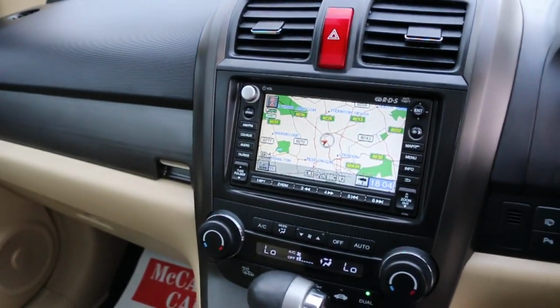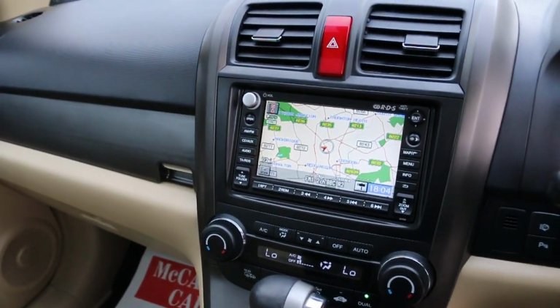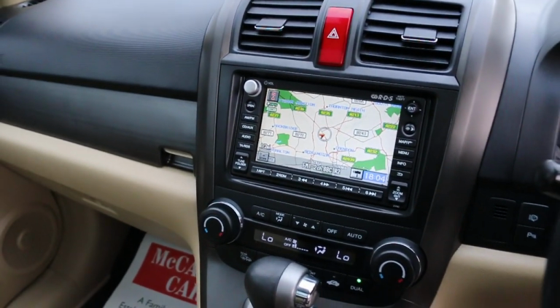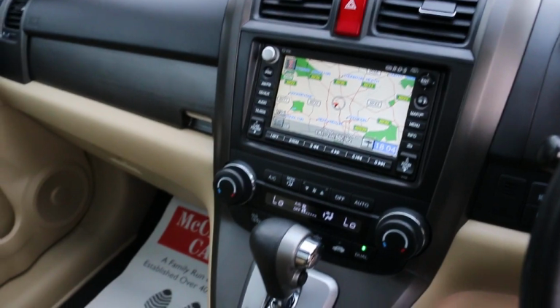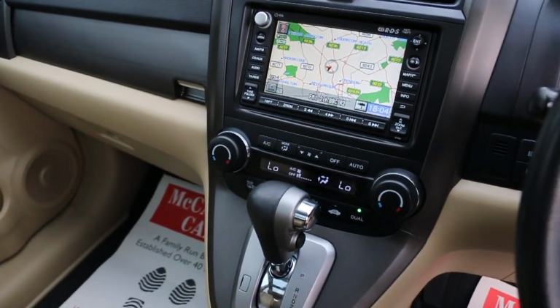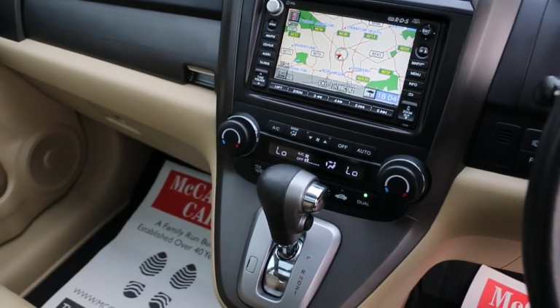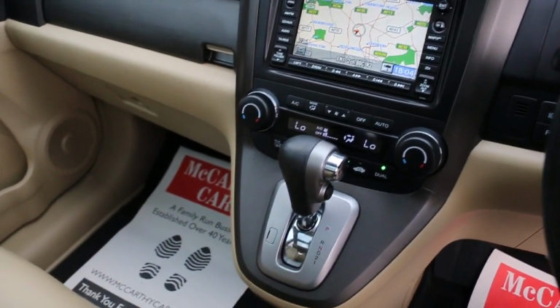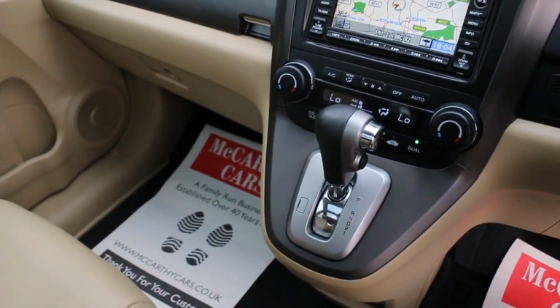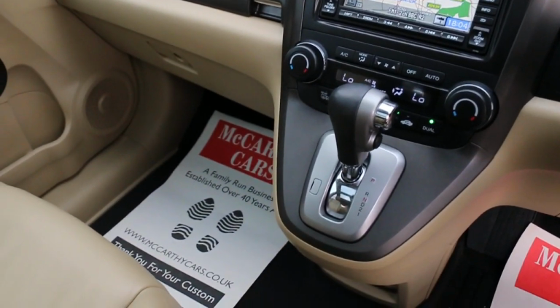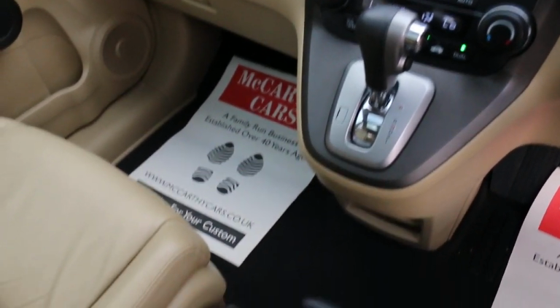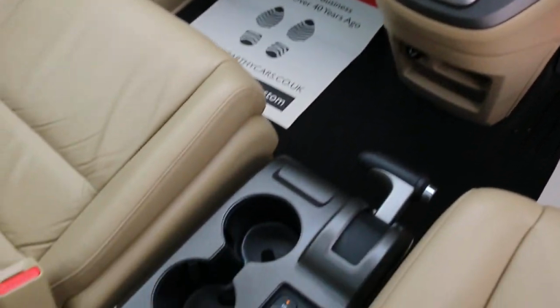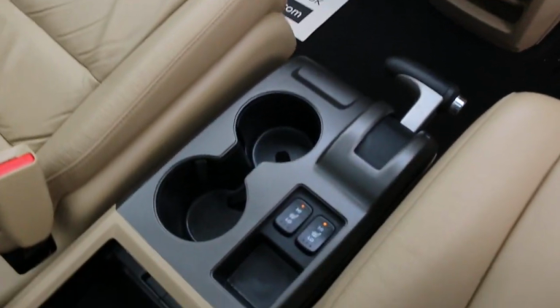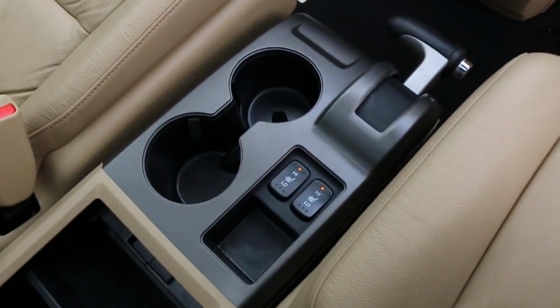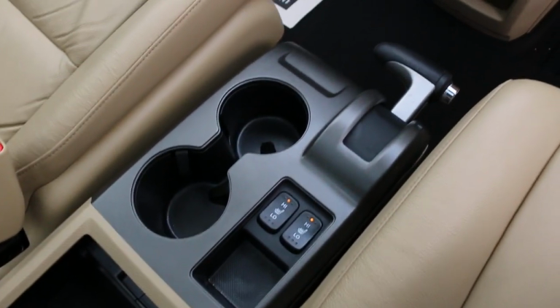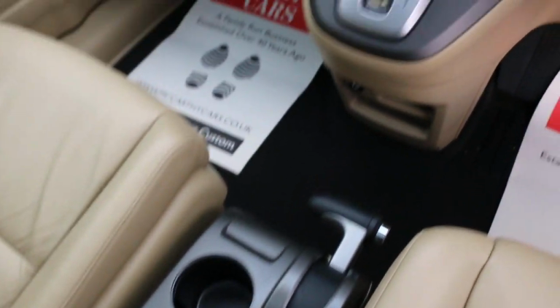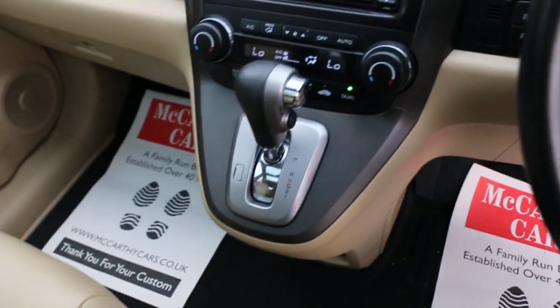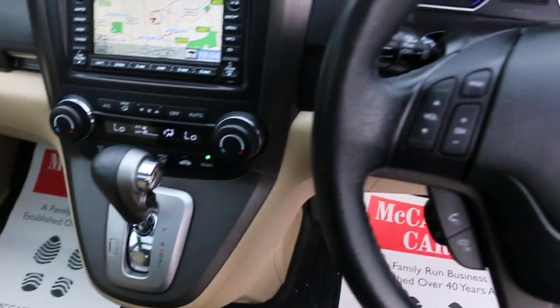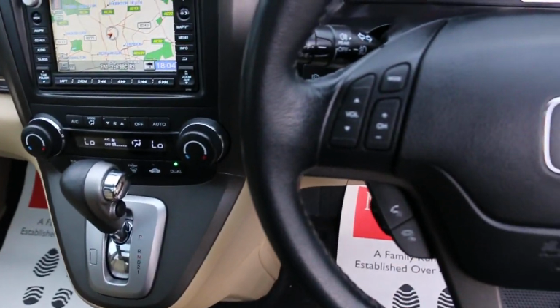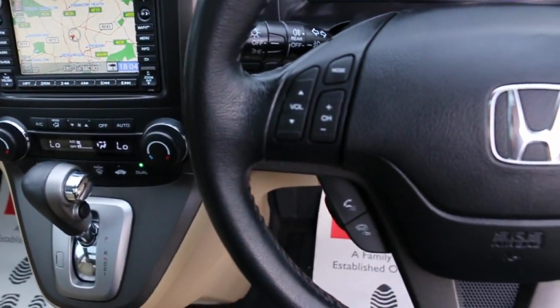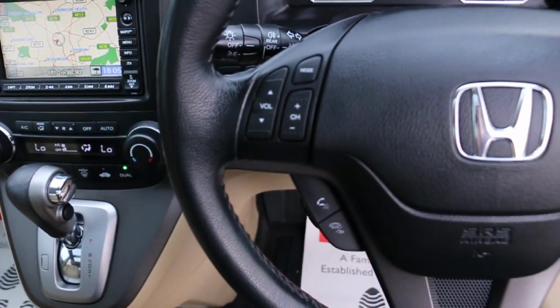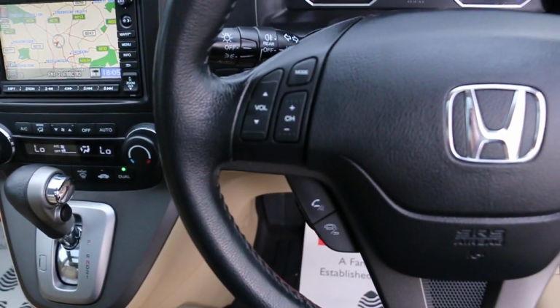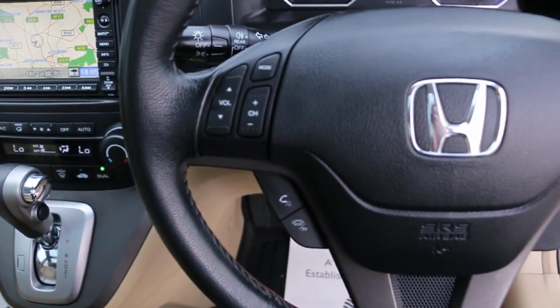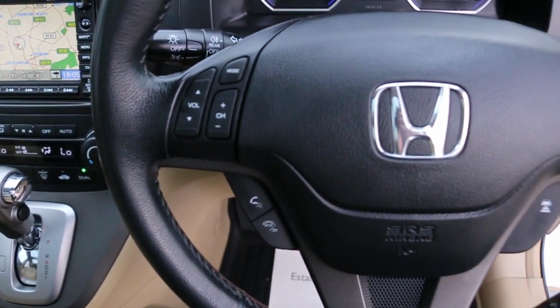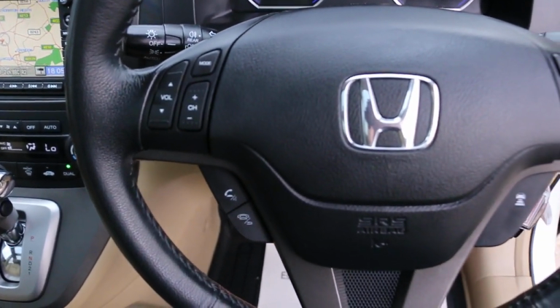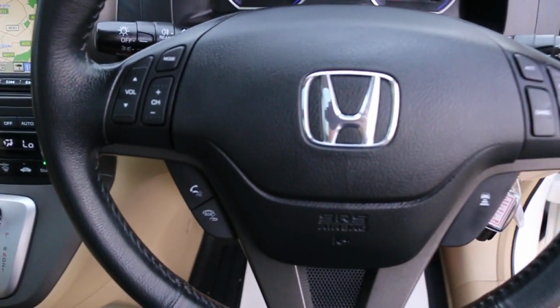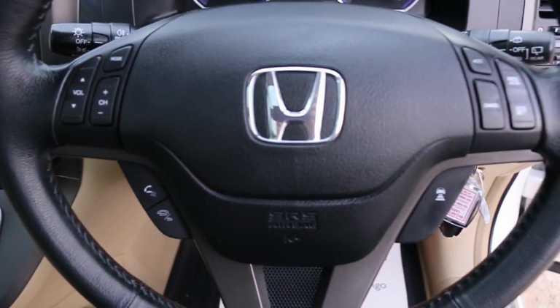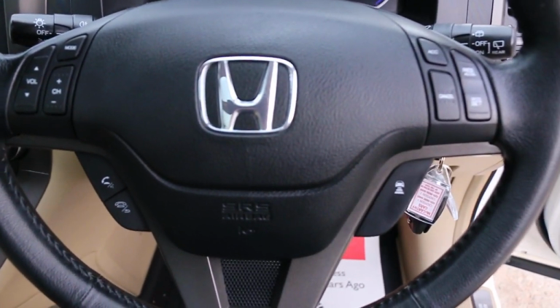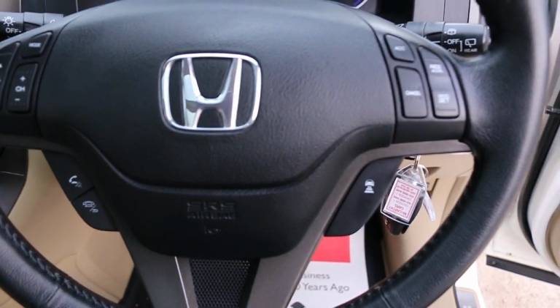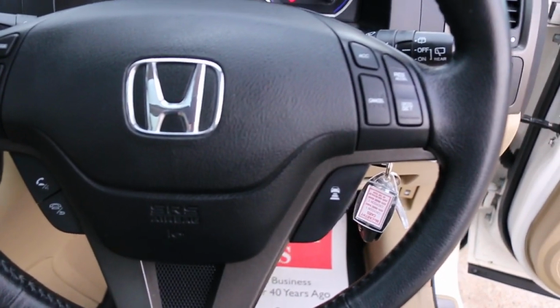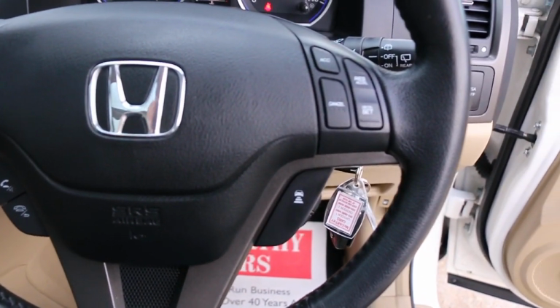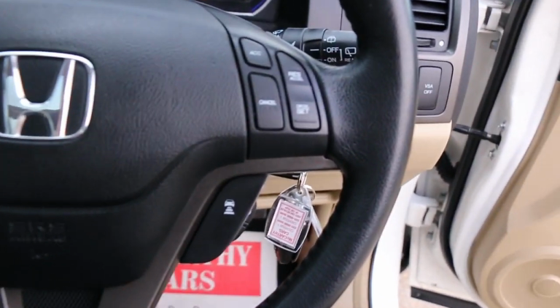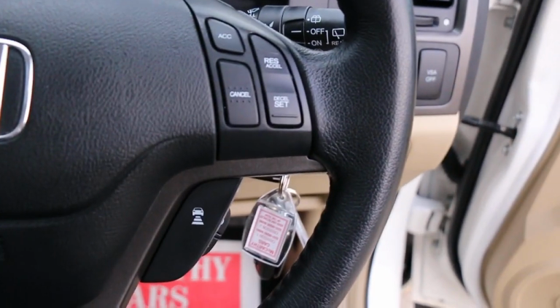It features two-zone climate control air conditioning, automatic transmission, heated seats, a multifunction steering wheel, Bluetooth activated by voice, cruise control, and a speed limiter.